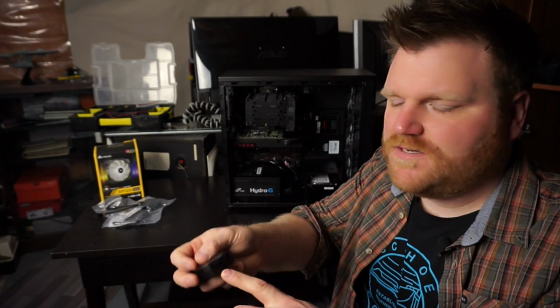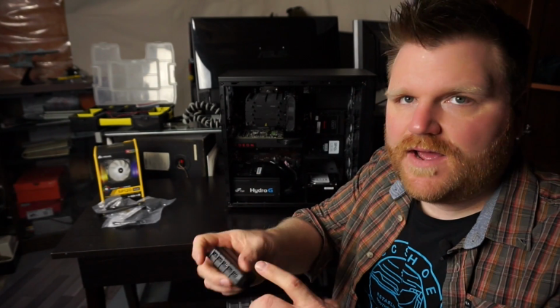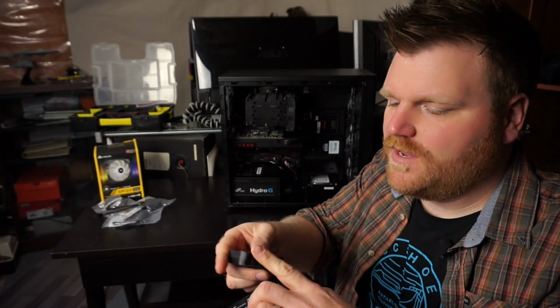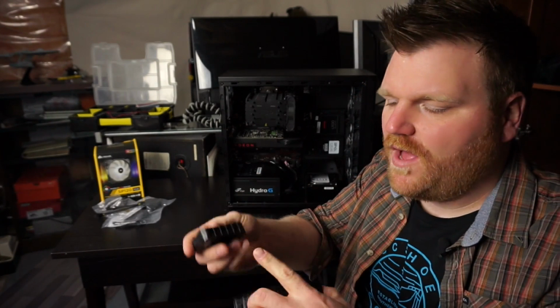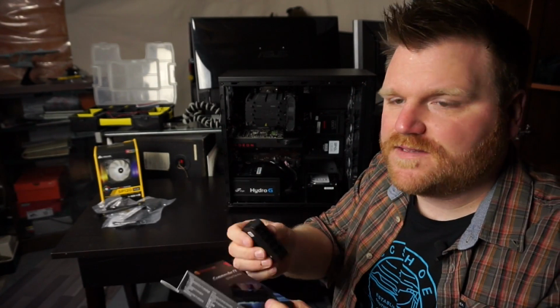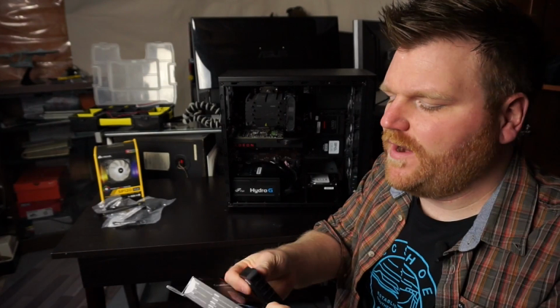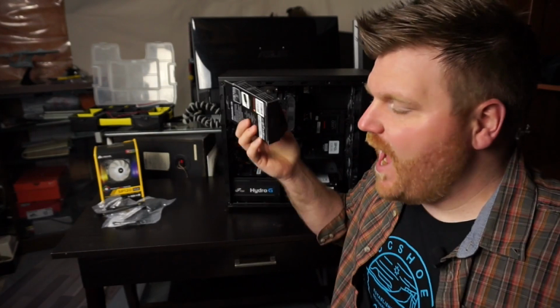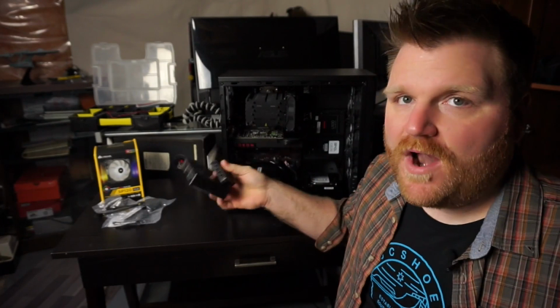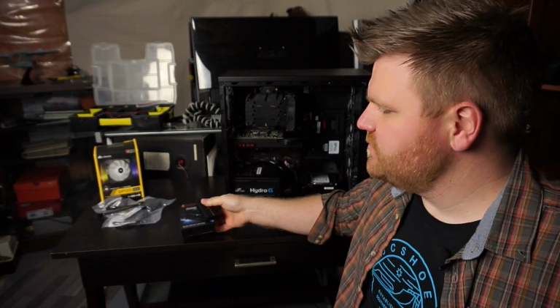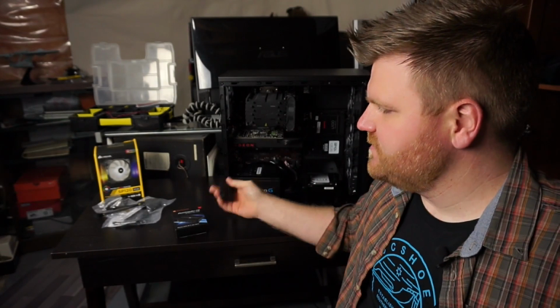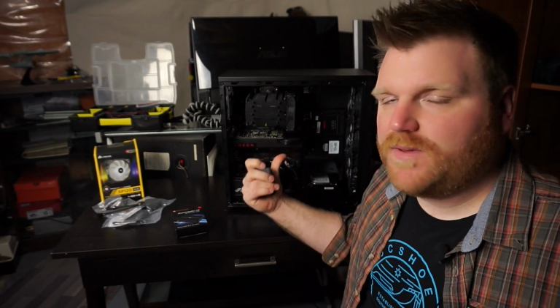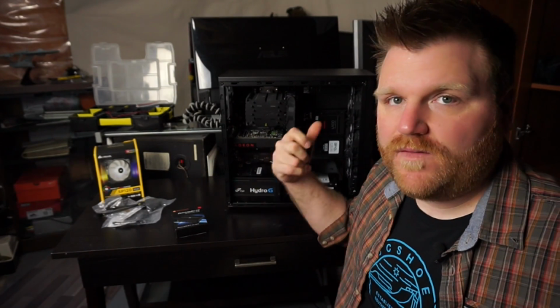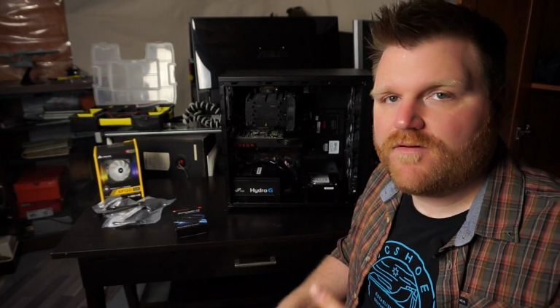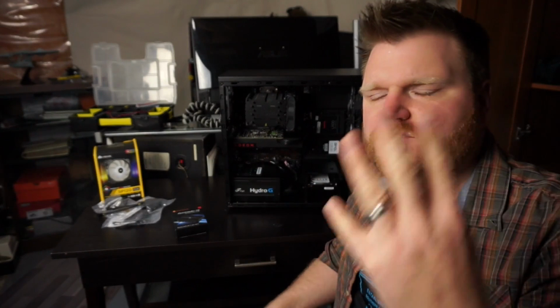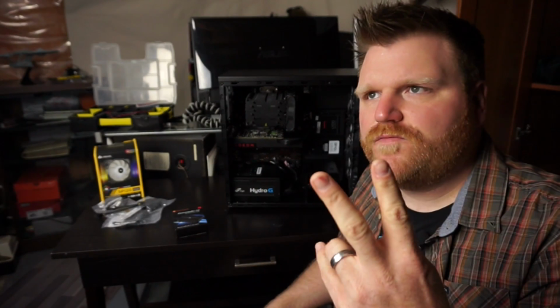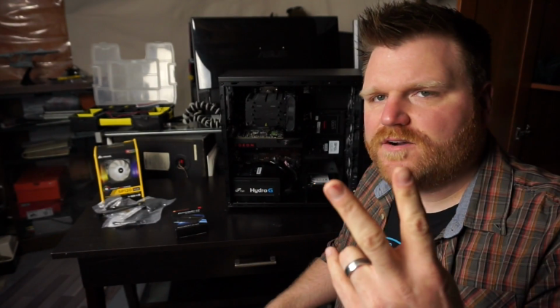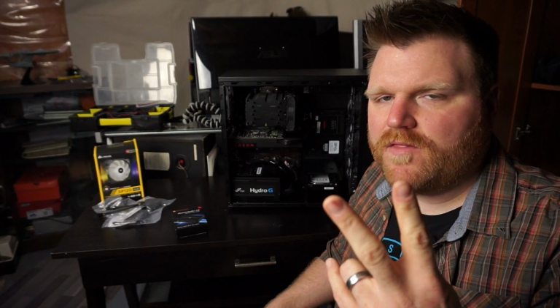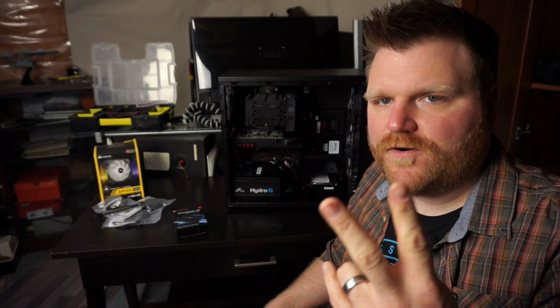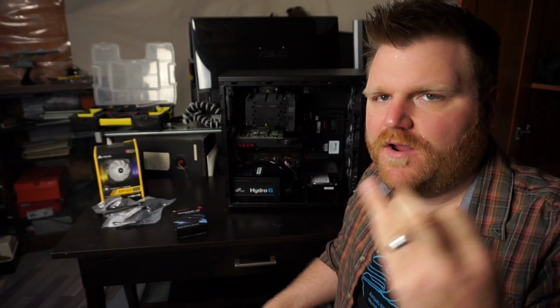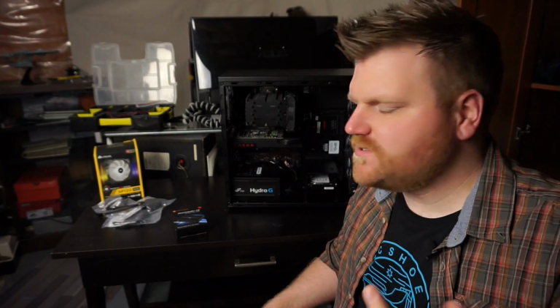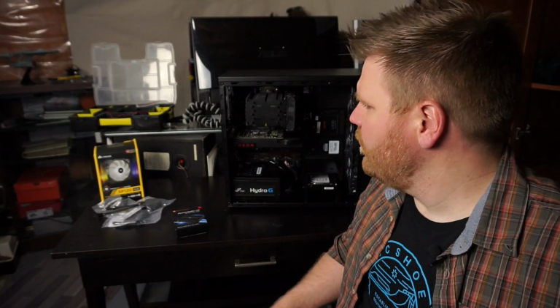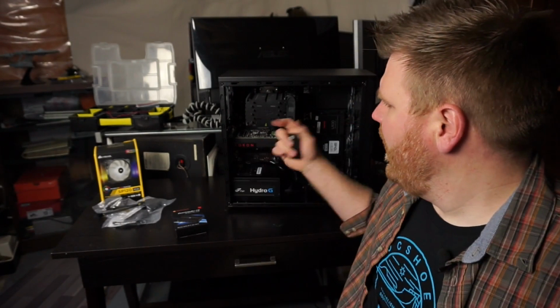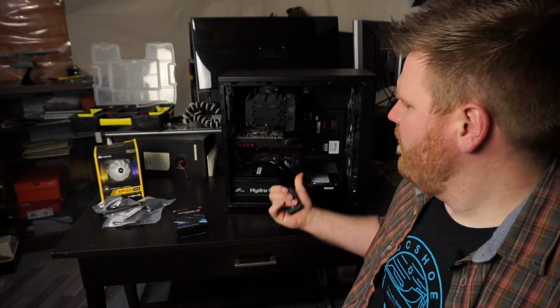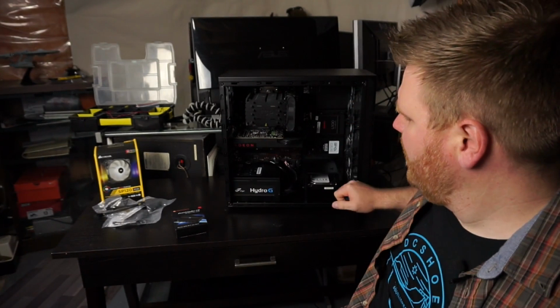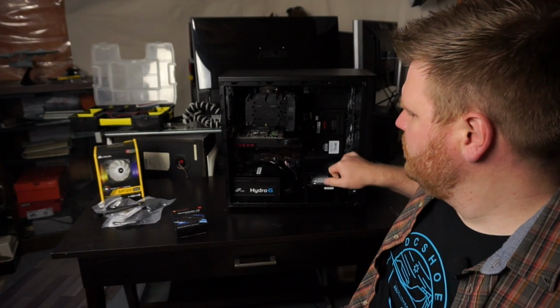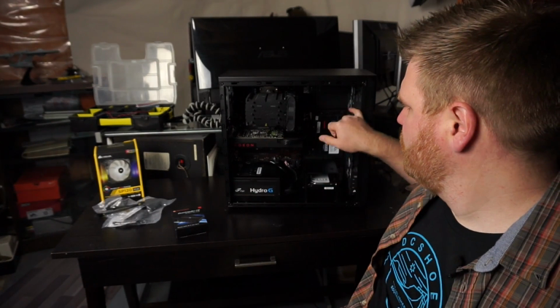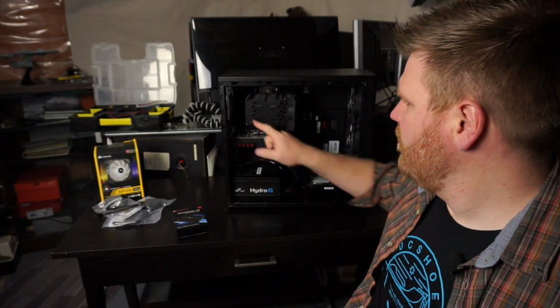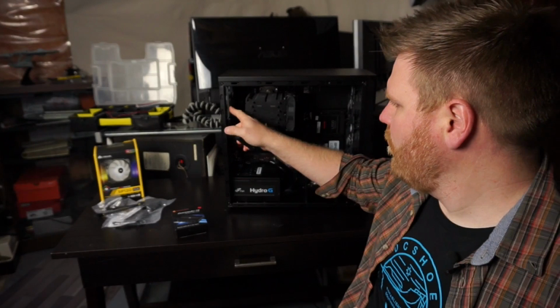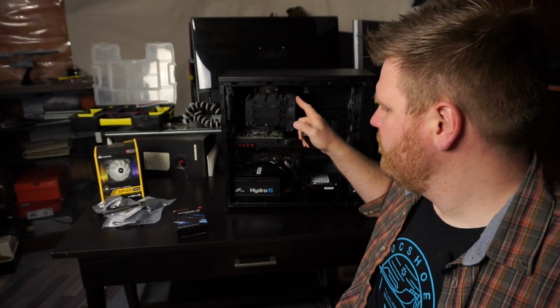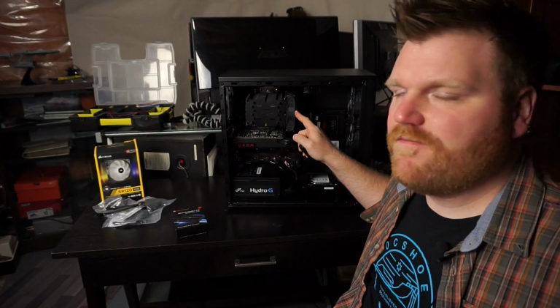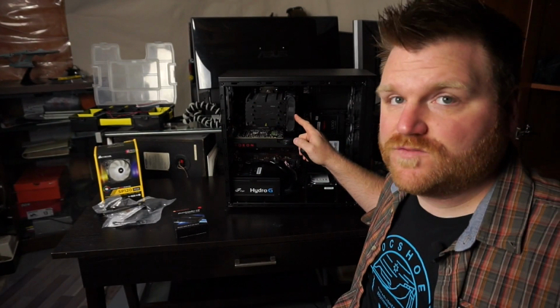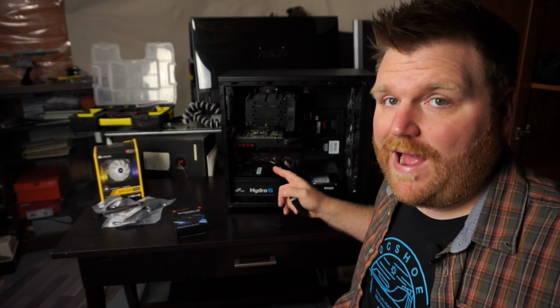It plugs into SATA and you plug other fans into it. I bought it to use it in this case because I only have two fan headers on my motherboard for auxiliary and one for CPU, and I have — as you can count them — one, two, three, four, five fans right now.